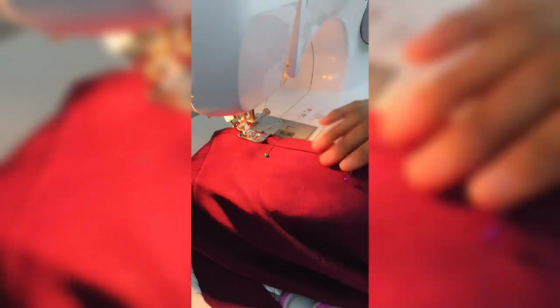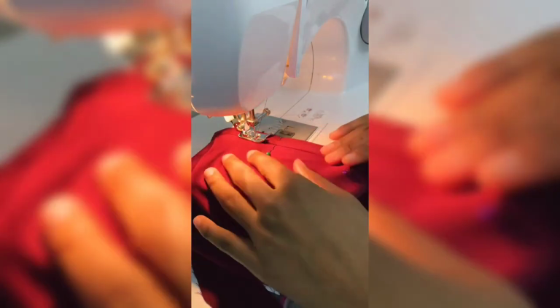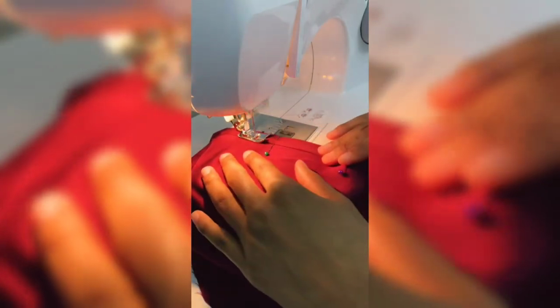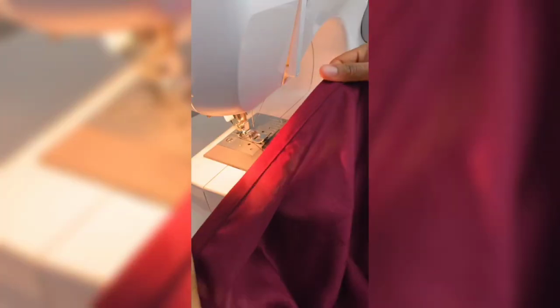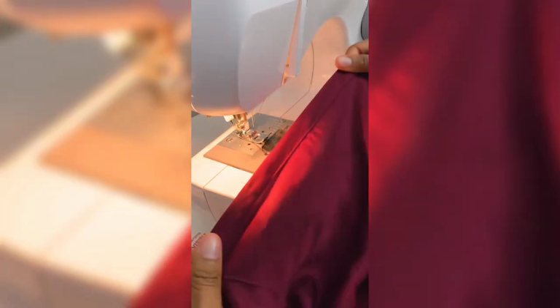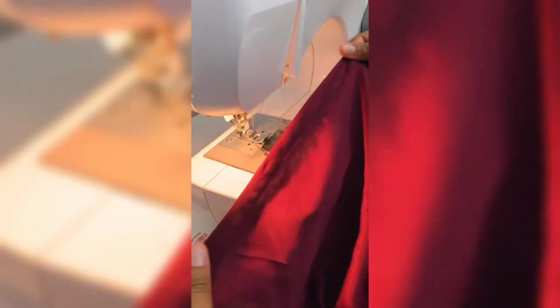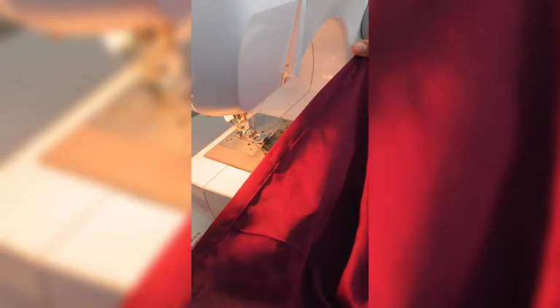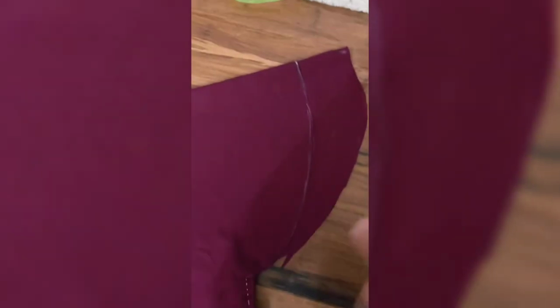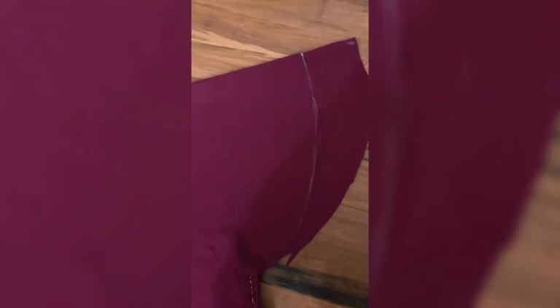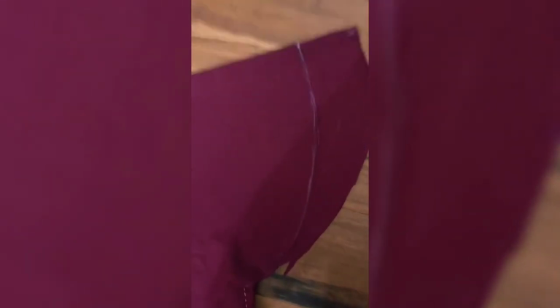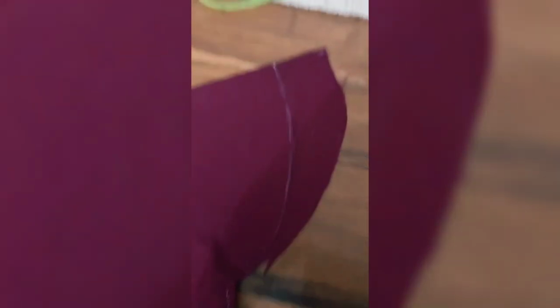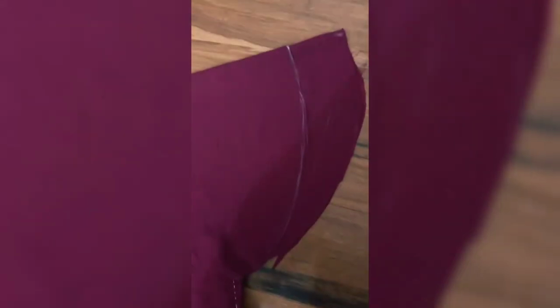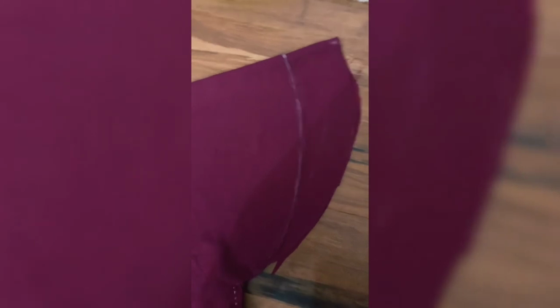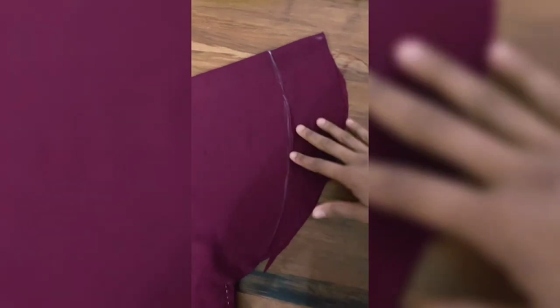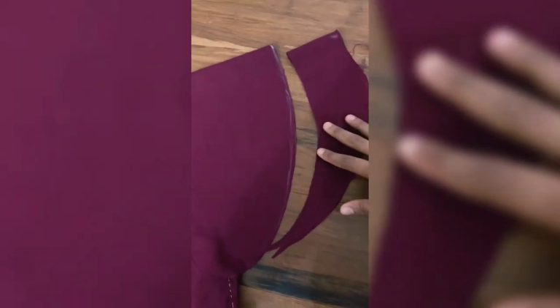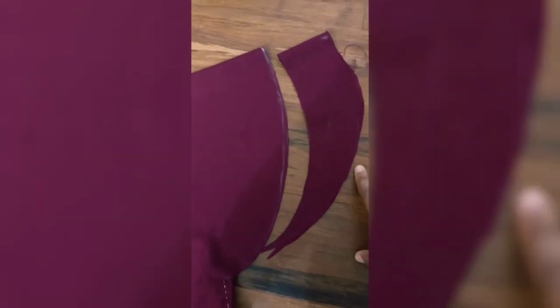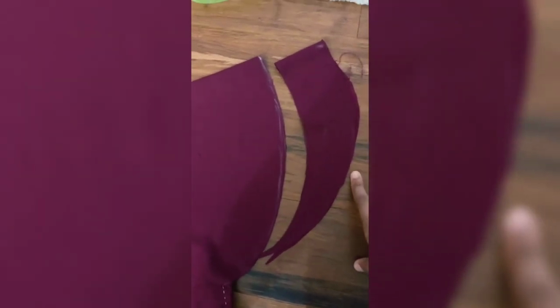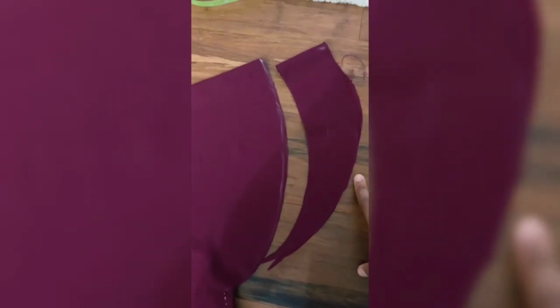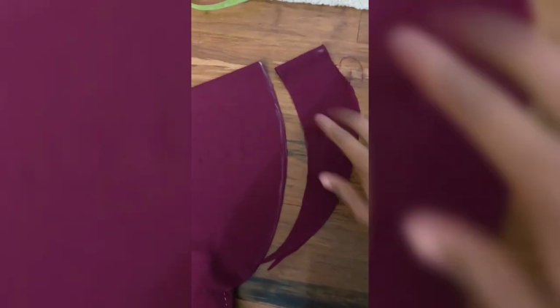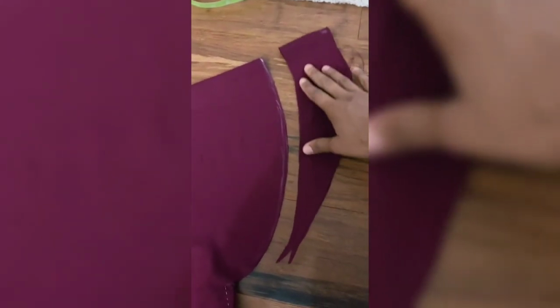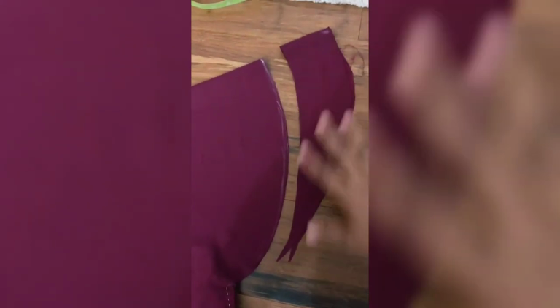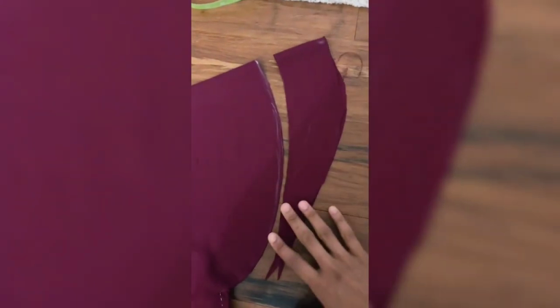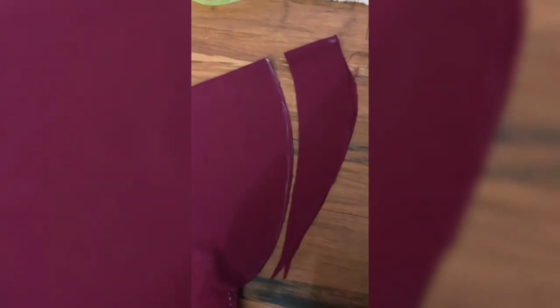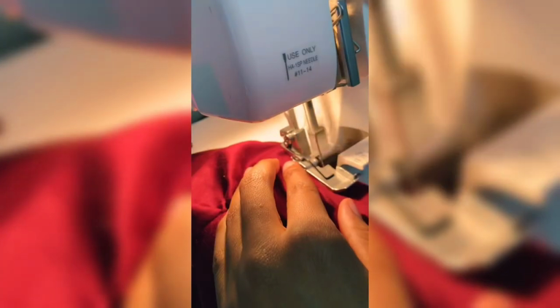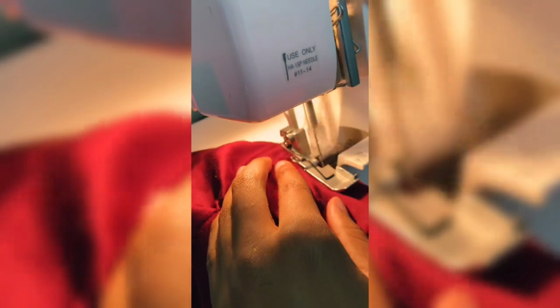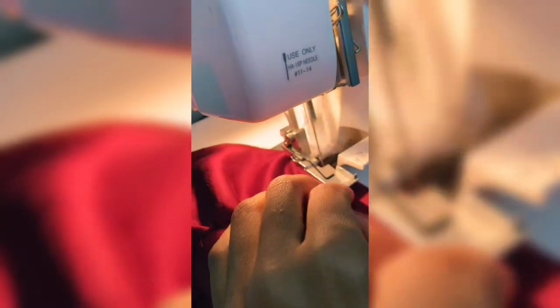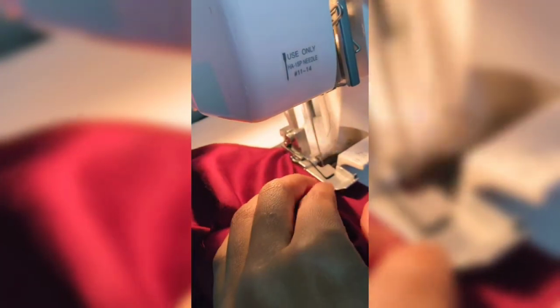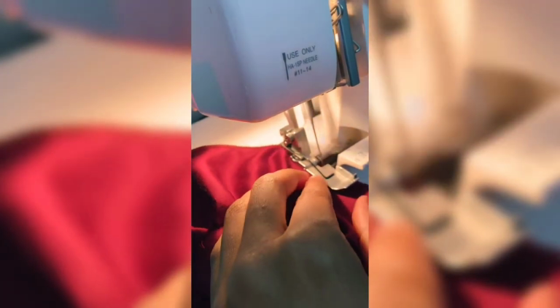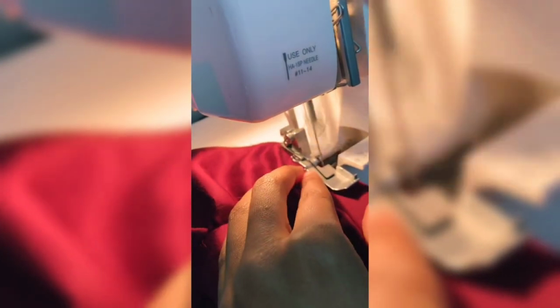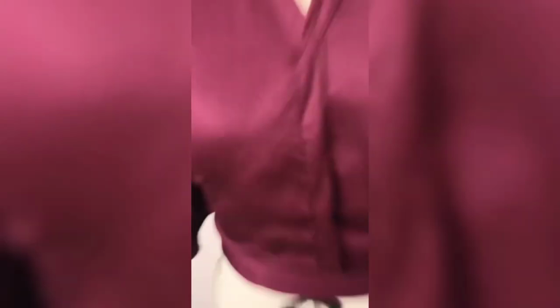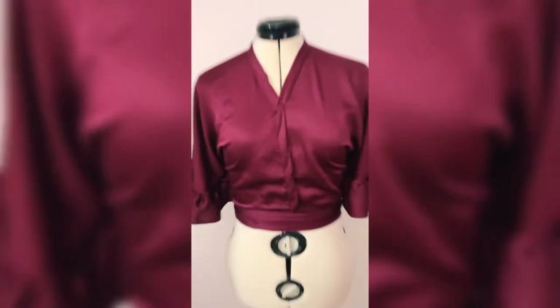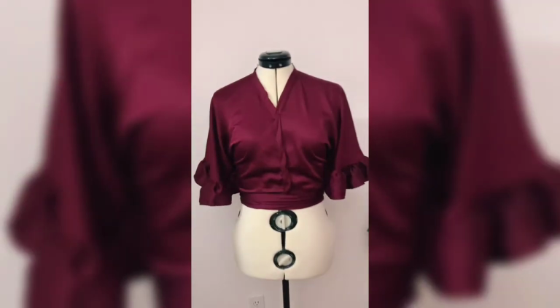I'm going to be tweaking mine a little bit — I want ruffles for my sleeves, so I remove three inches off the top. I do a rolled hem to finish off the sleeves, and here it is.